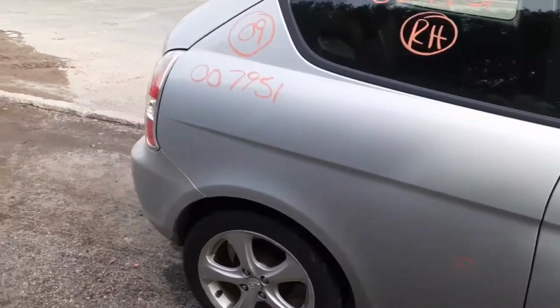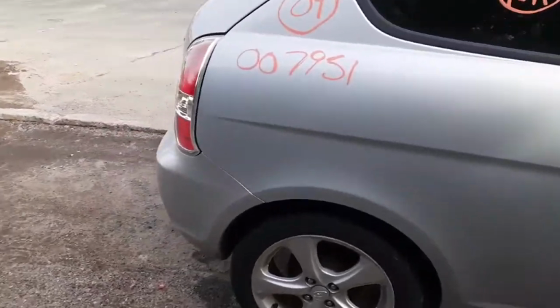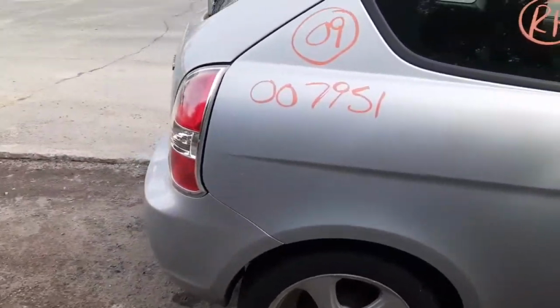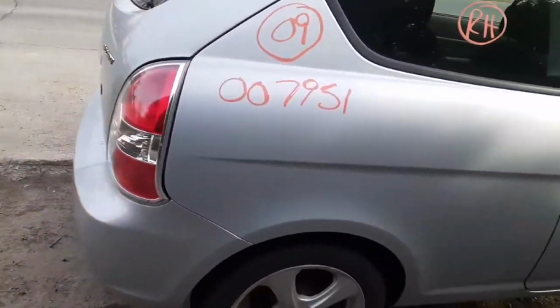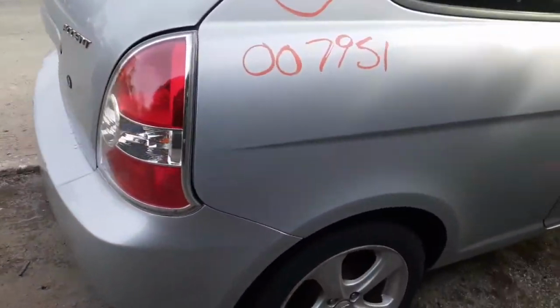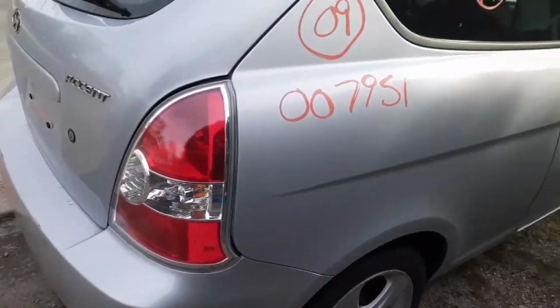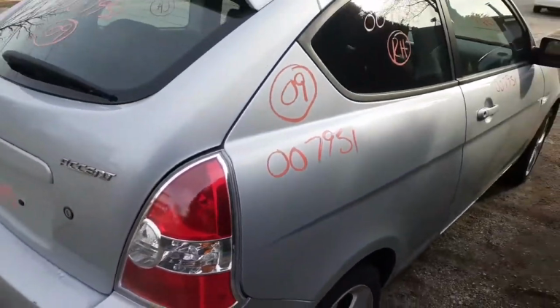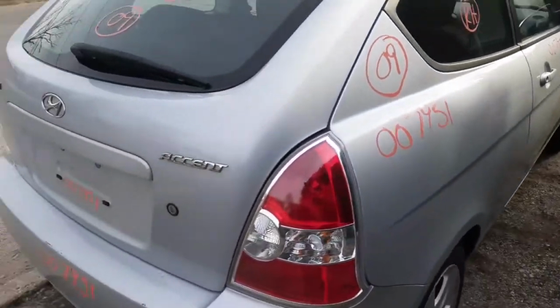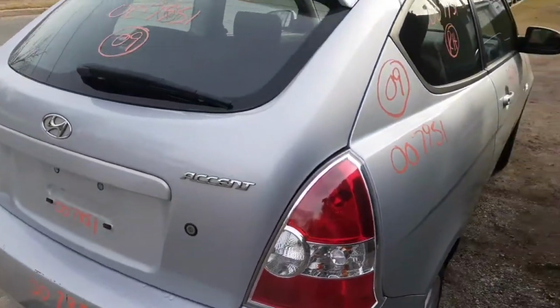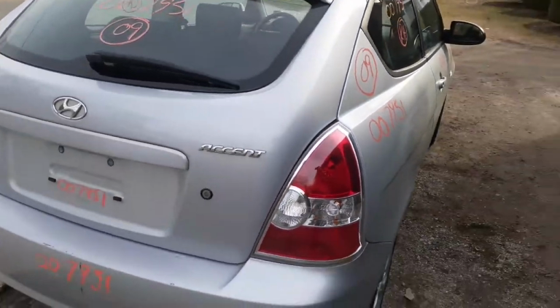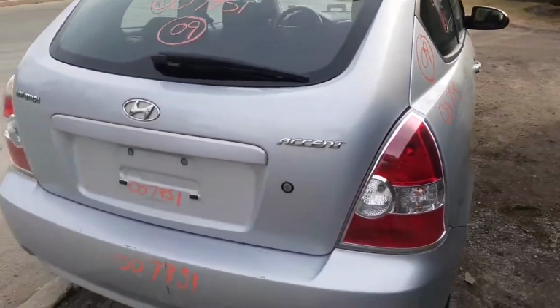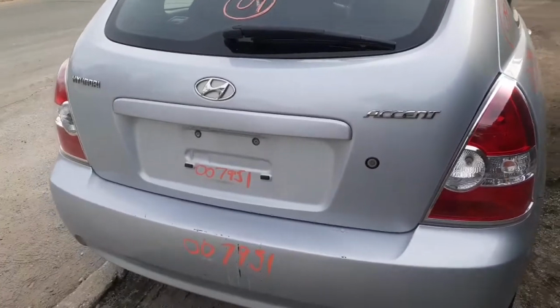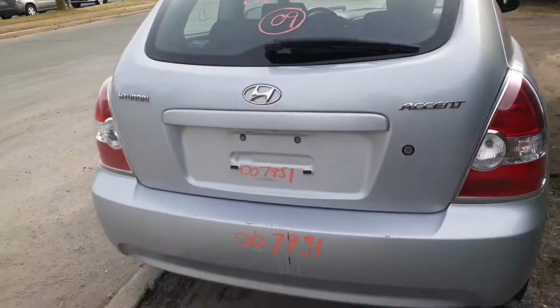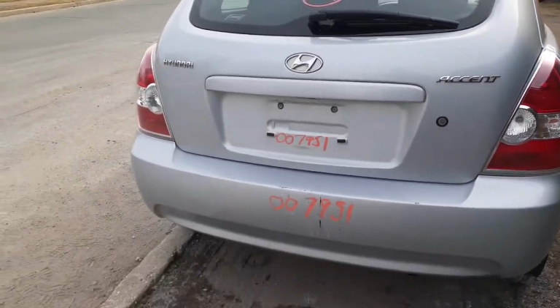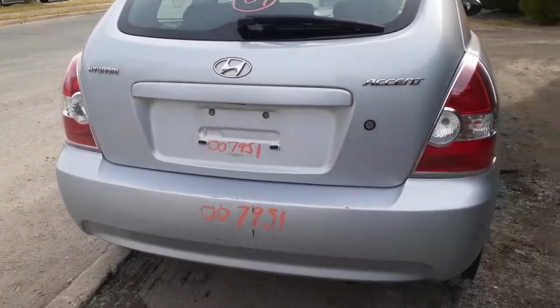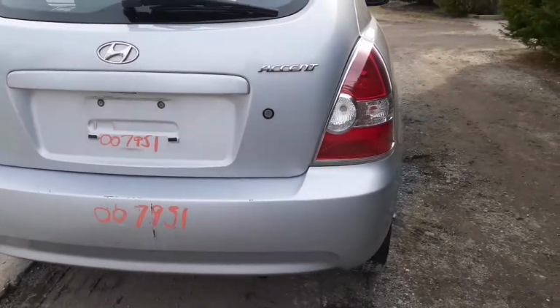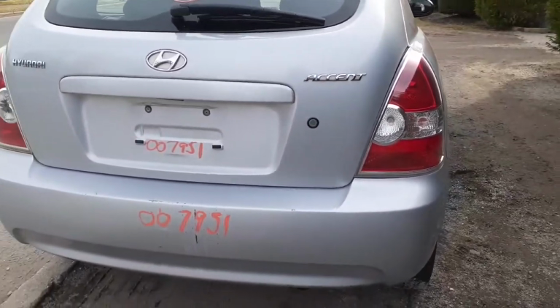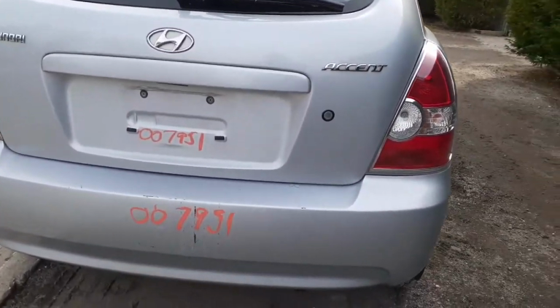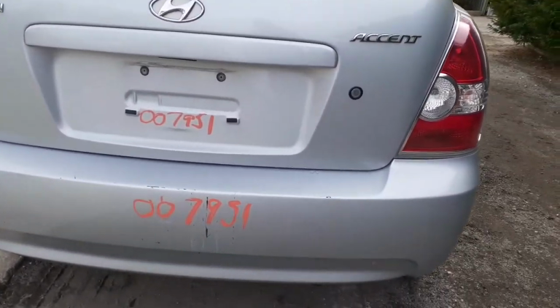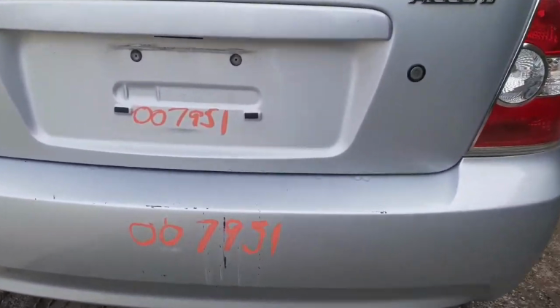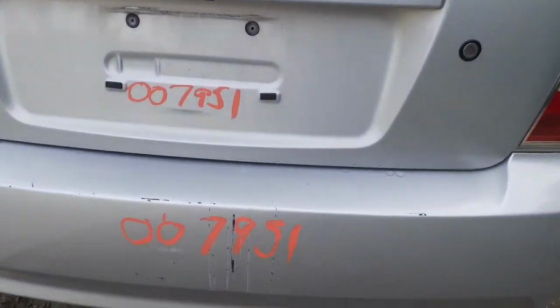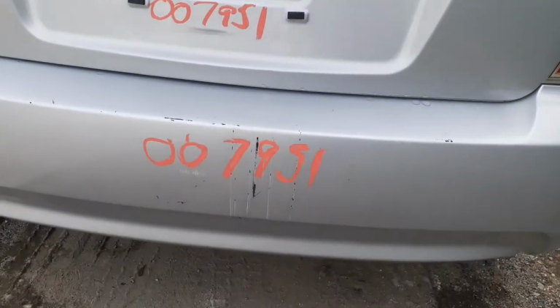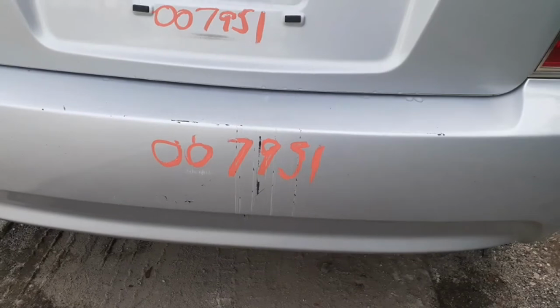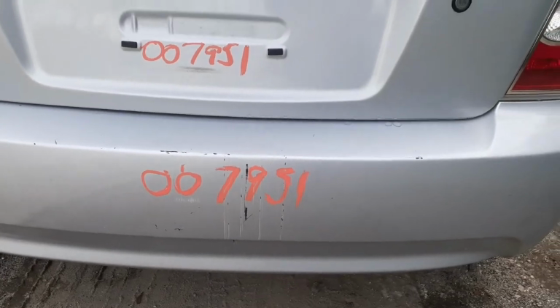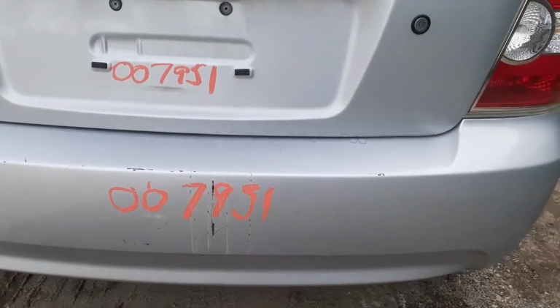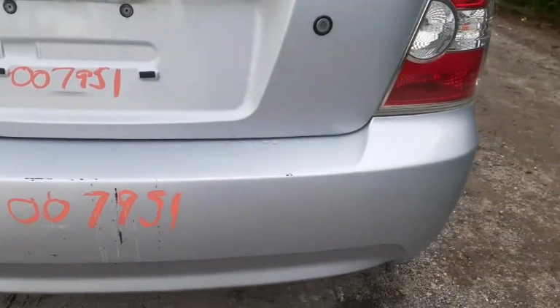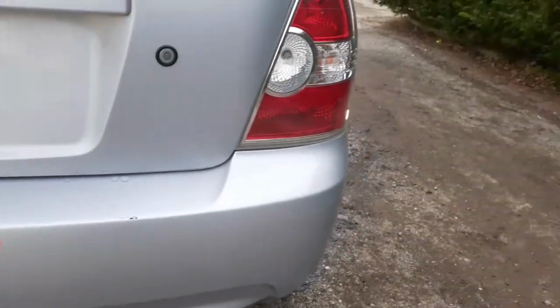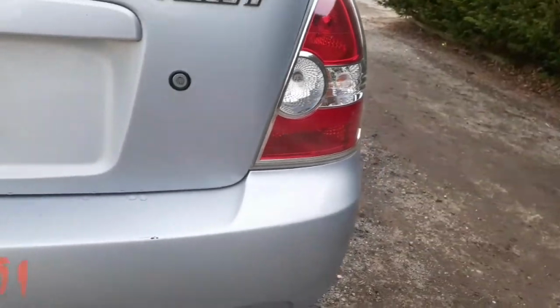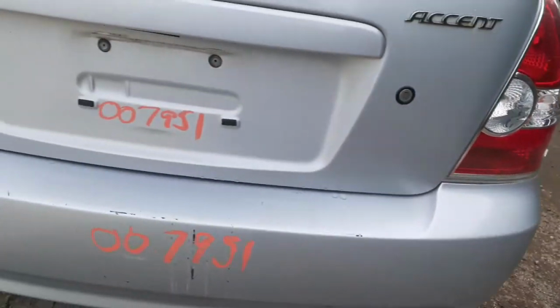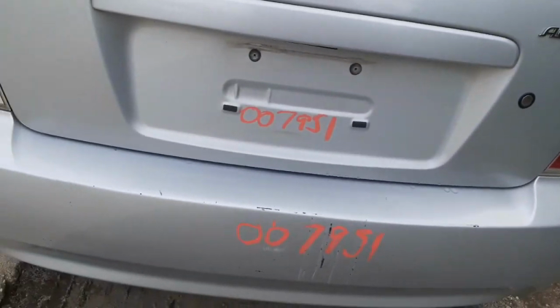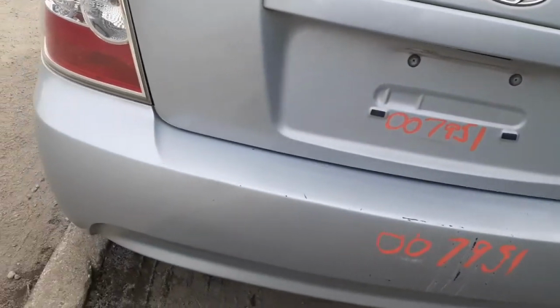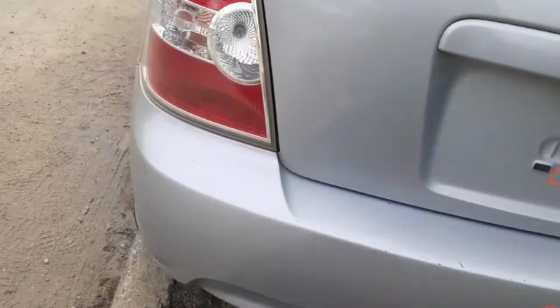We've got a good right rear taillight. Got a good hatch with heat wiper. Rear bumper's not bad — I put it down as a private. It does have some scraping right along the numbers, some nicks, some scratches right across it.